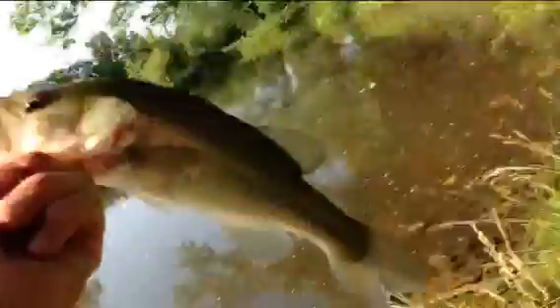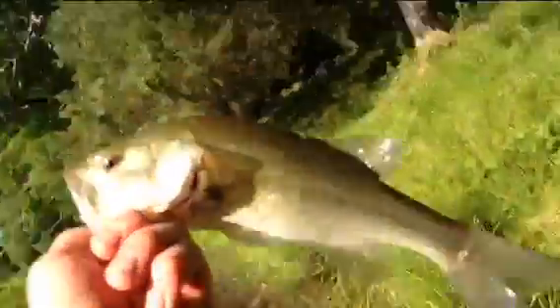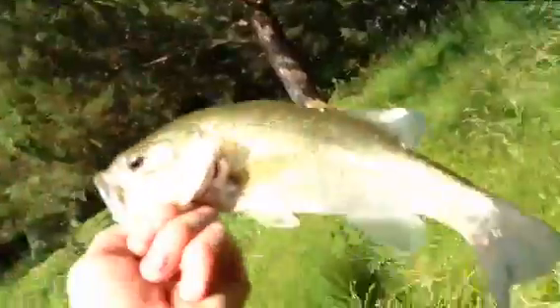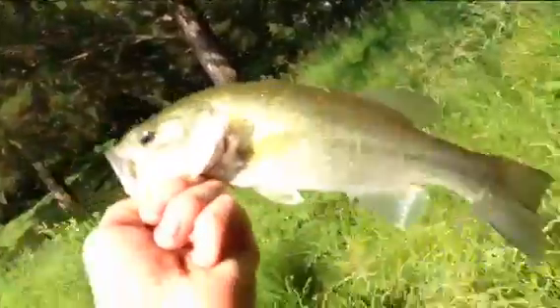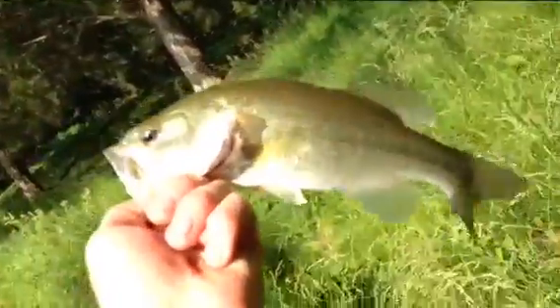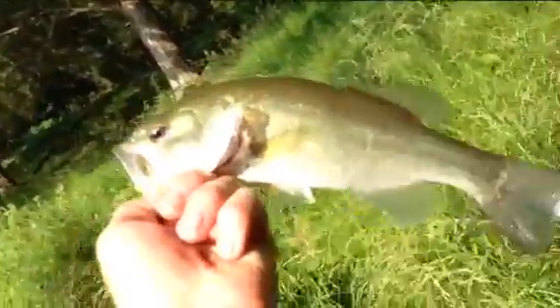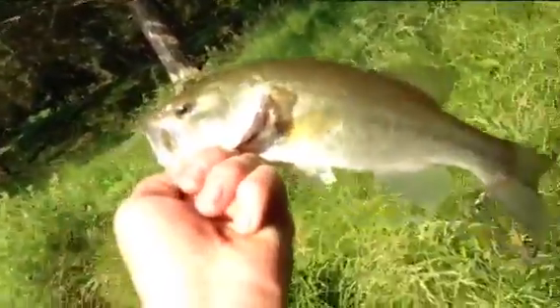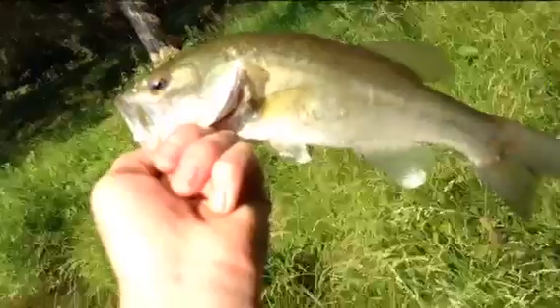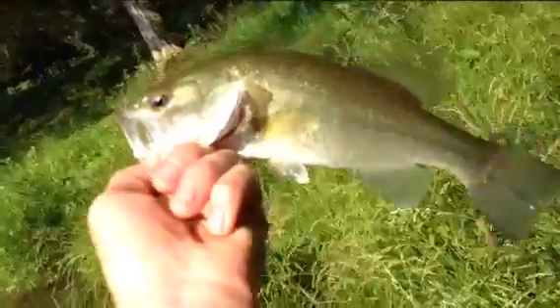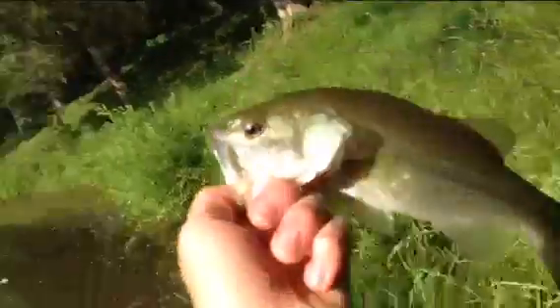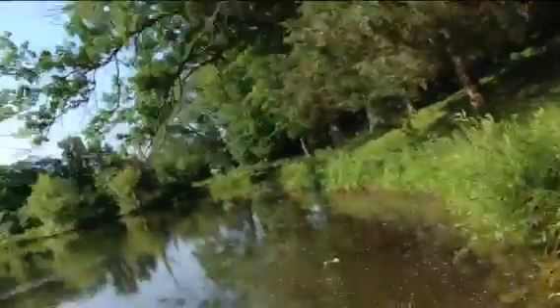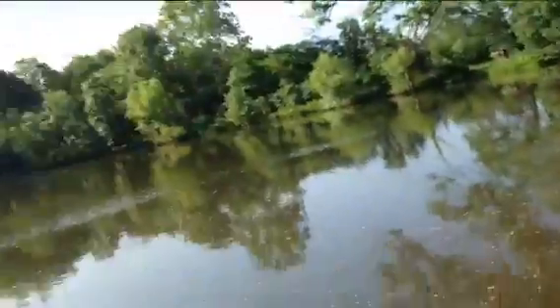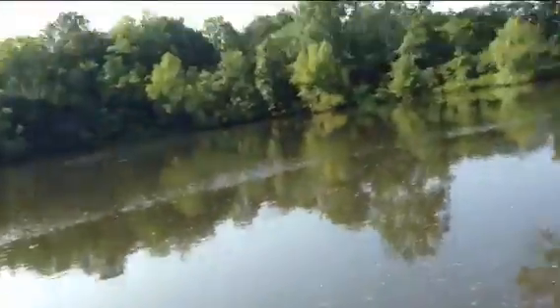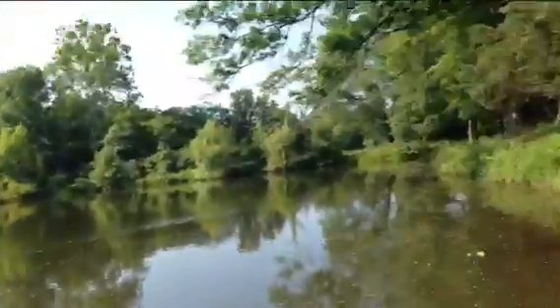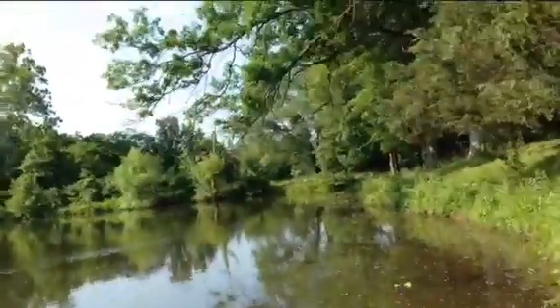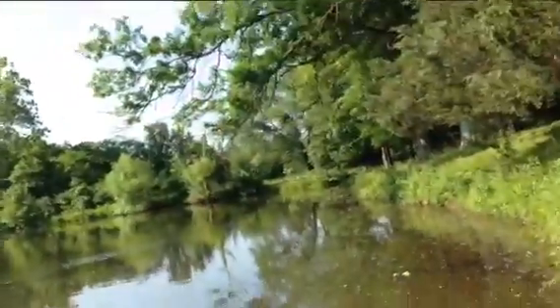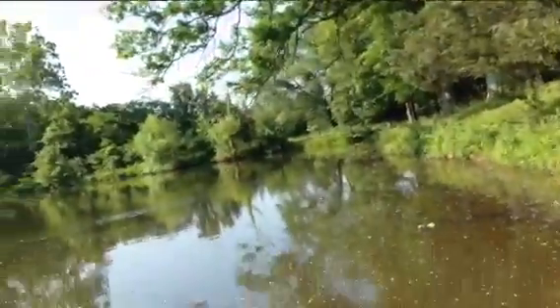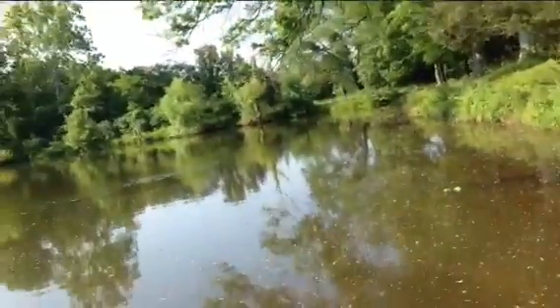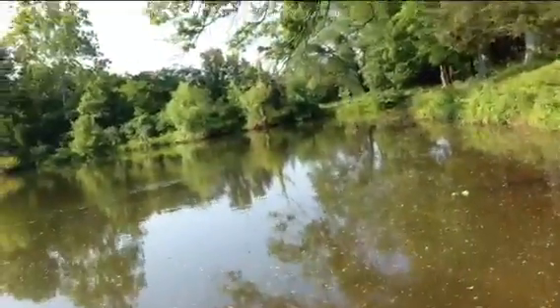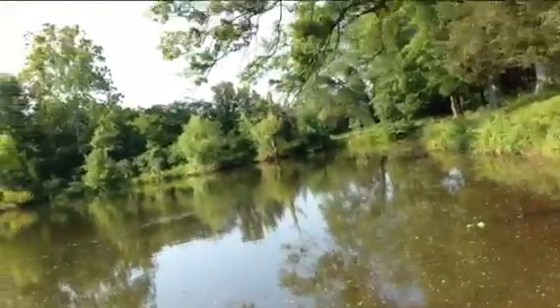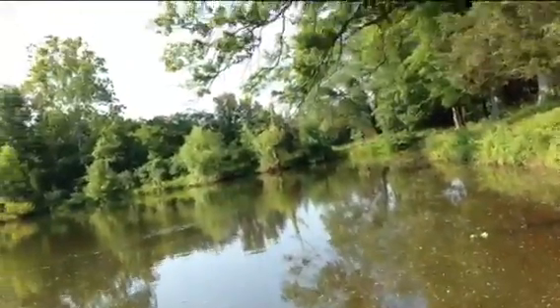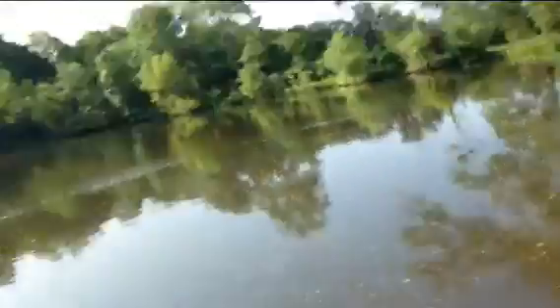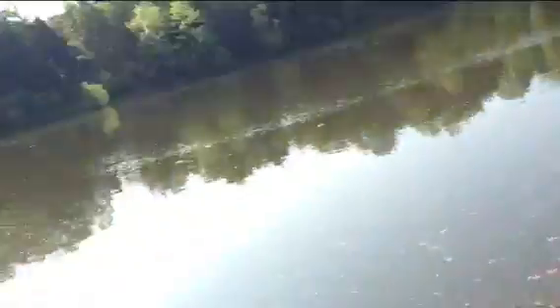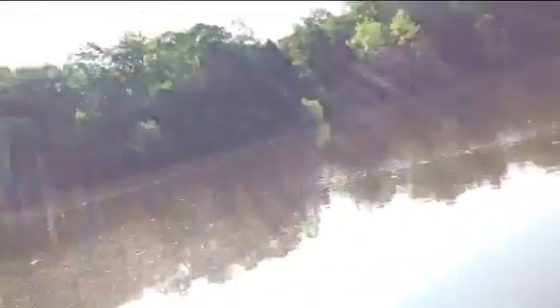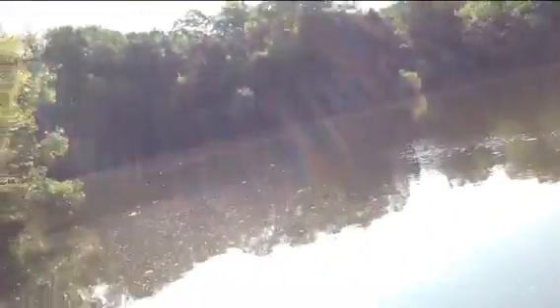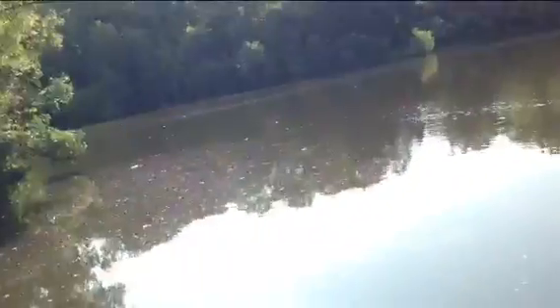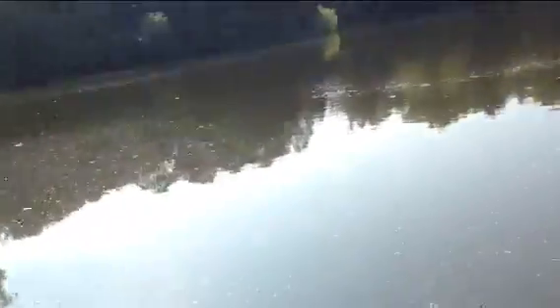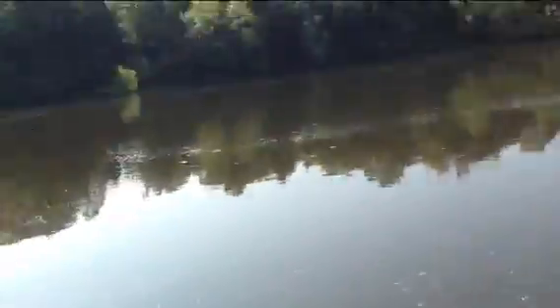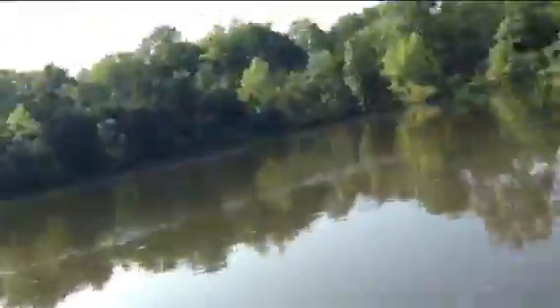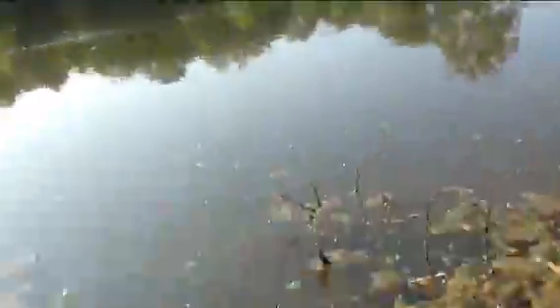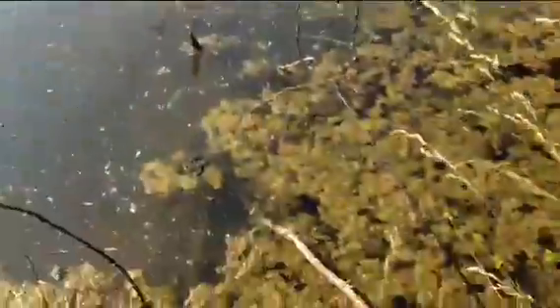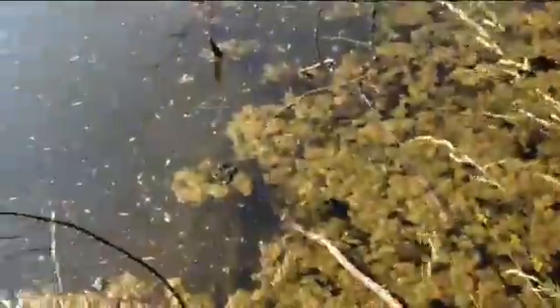Little tiny half-pounder again at this little small pond. He just had a bass but dropped it in the weeds. And again at this beautiful little small pond here.